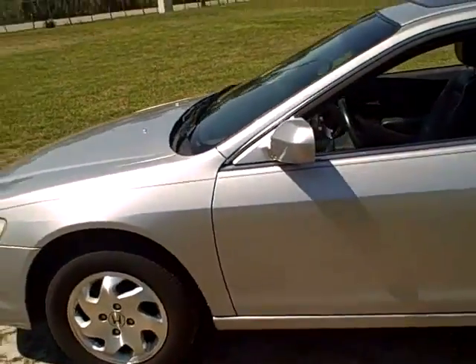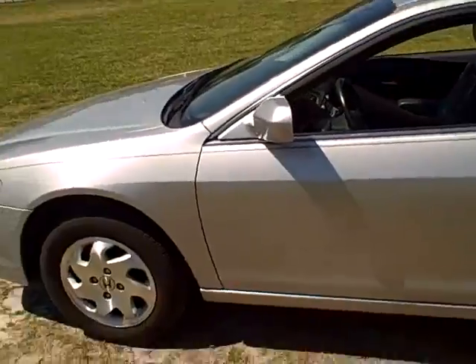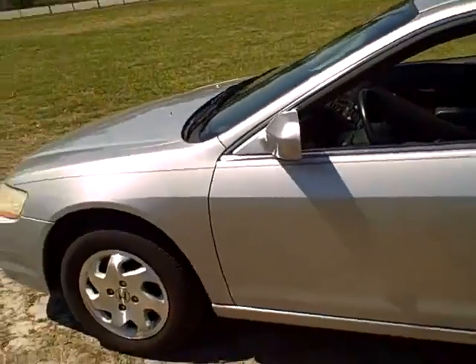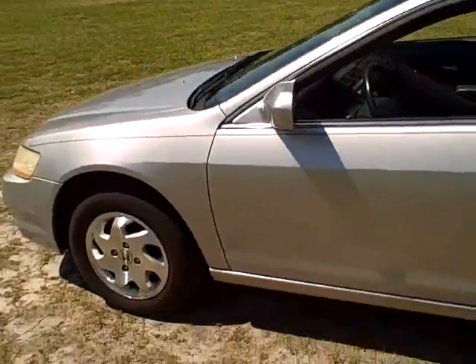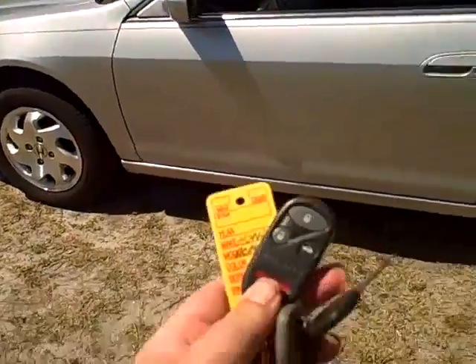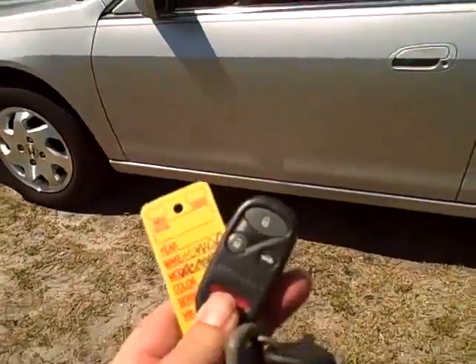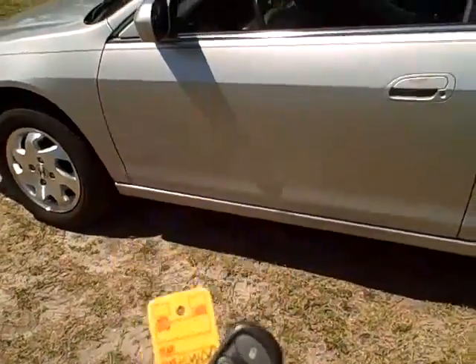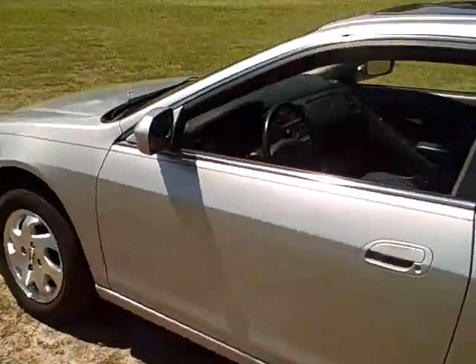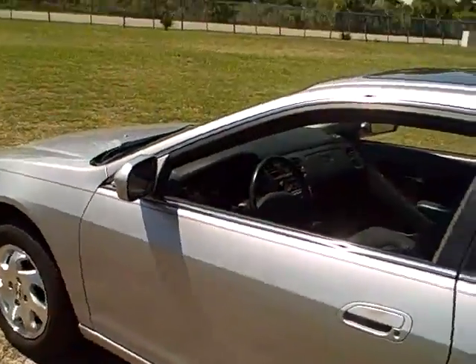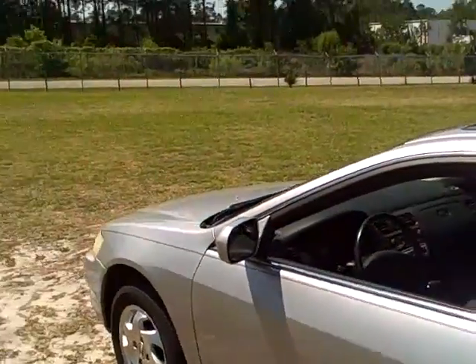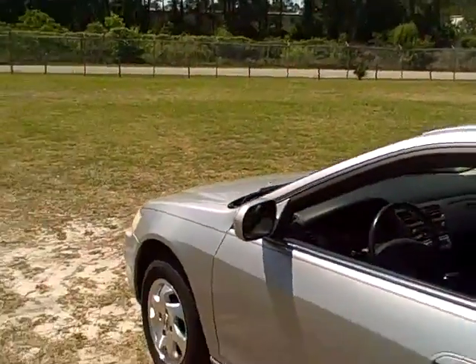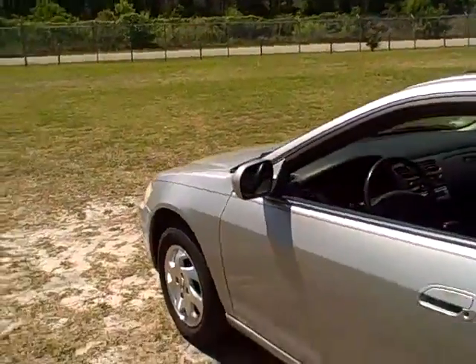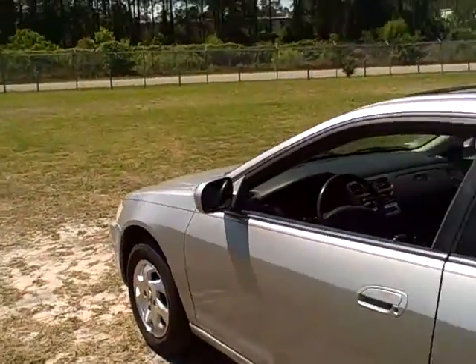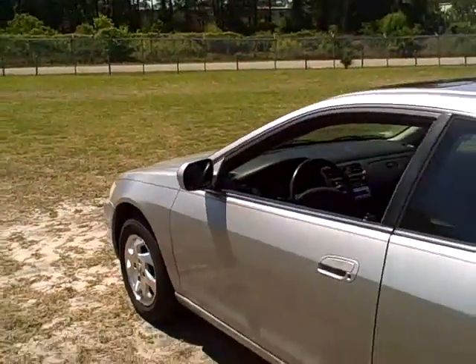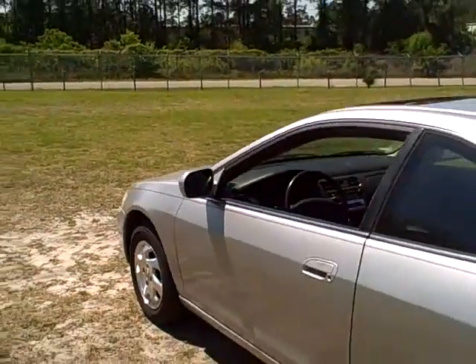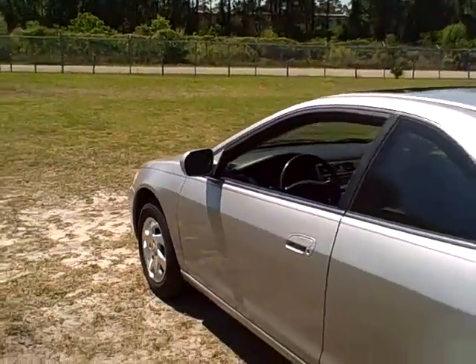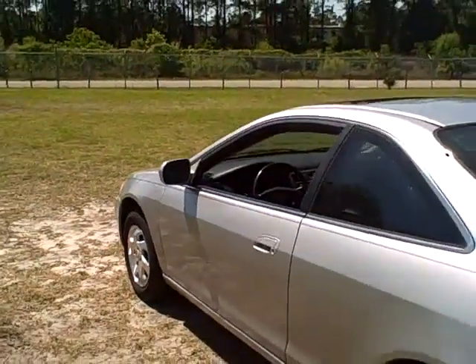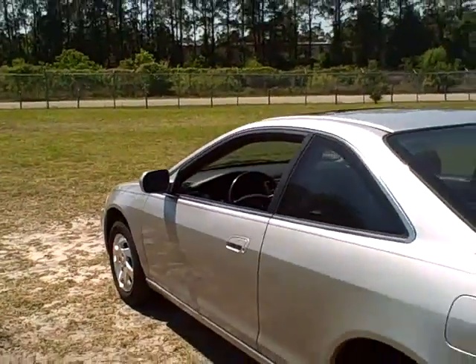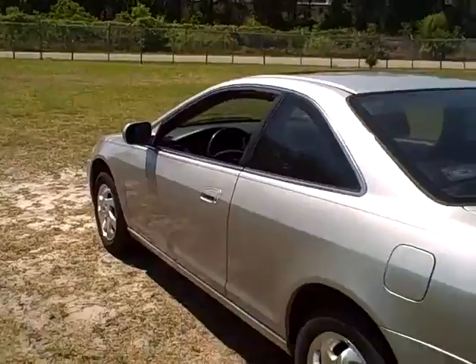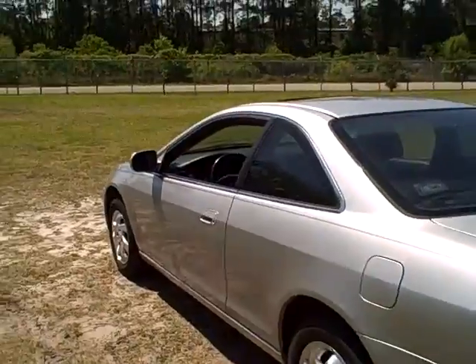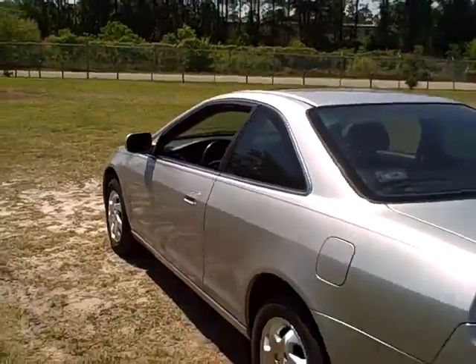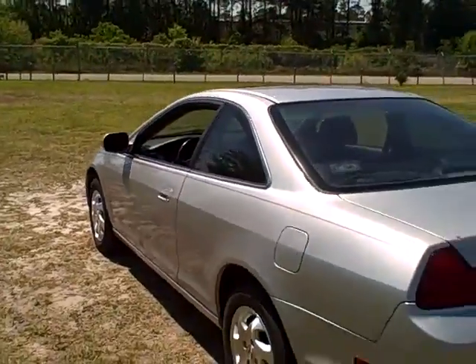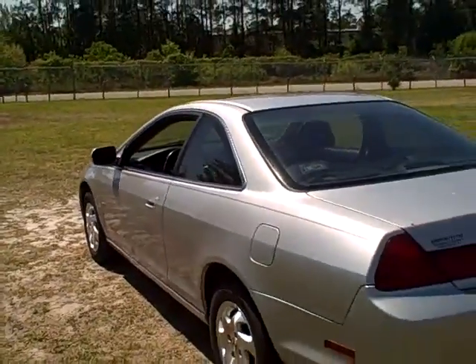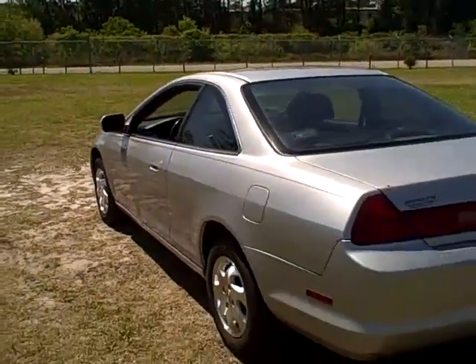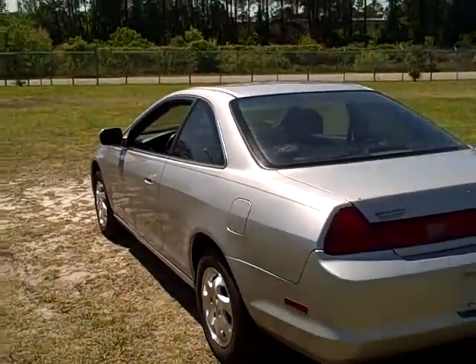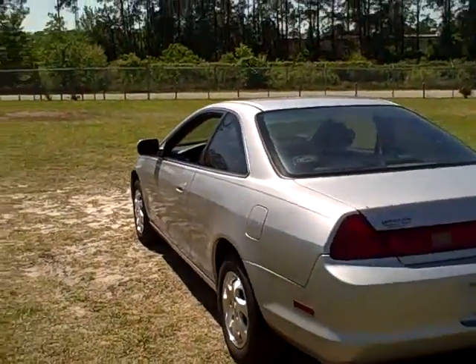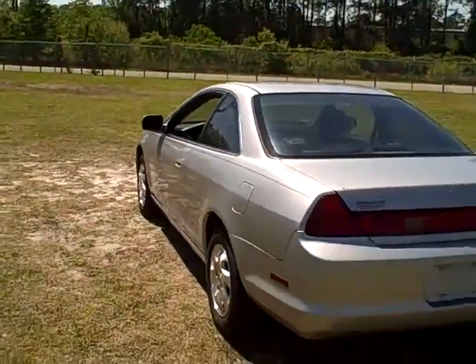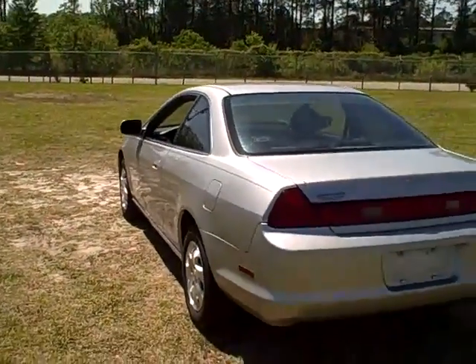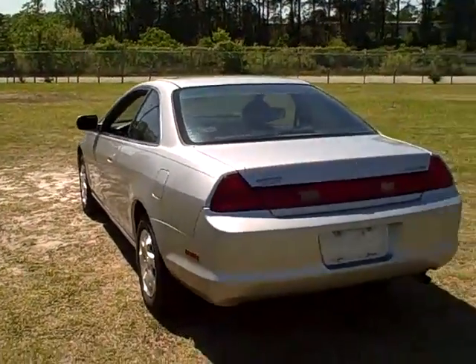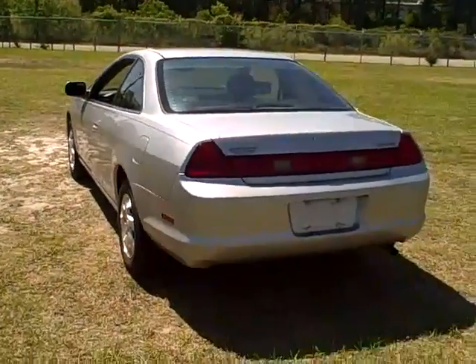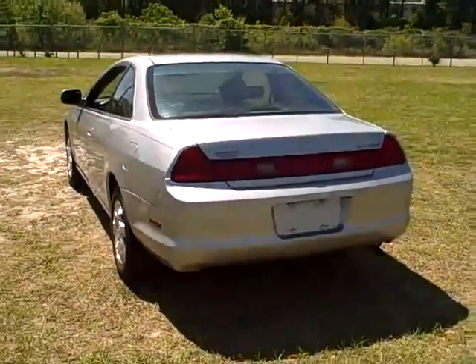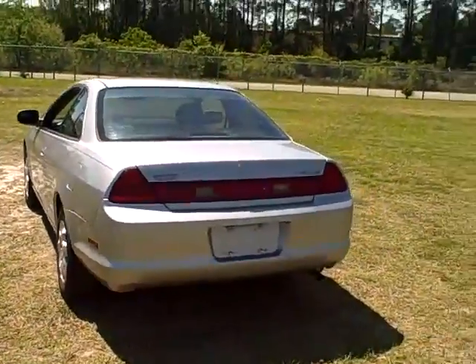It's got the sunroof, the keyless entry, the leather interior, the power seat, and the 6-disc player. It's a really nice car in really nice shape.